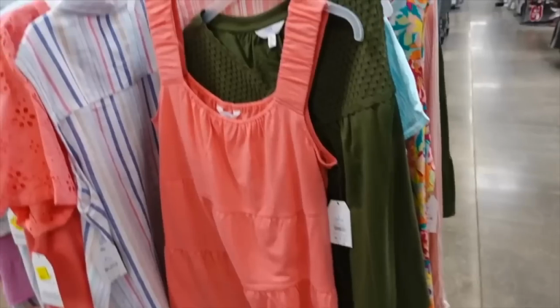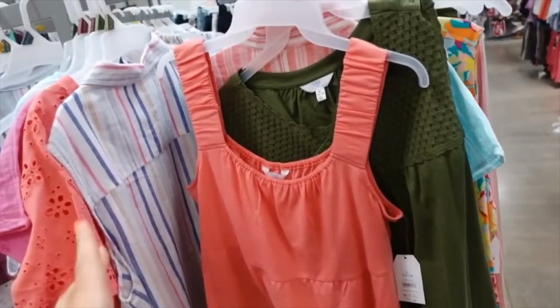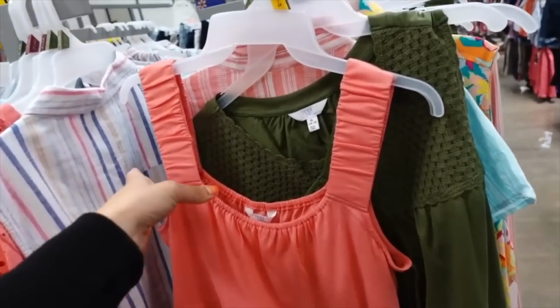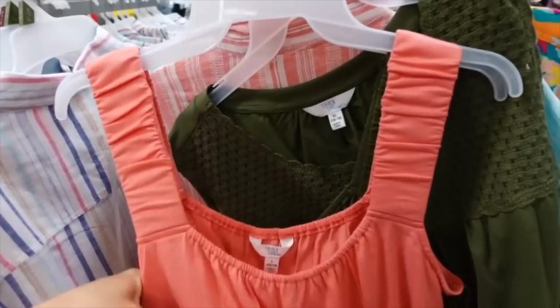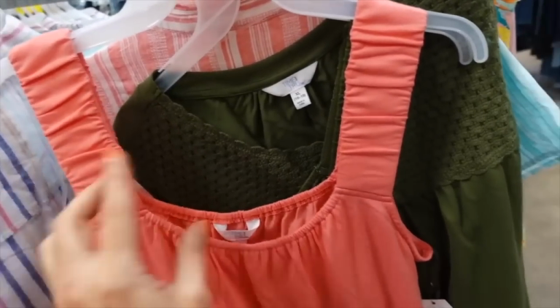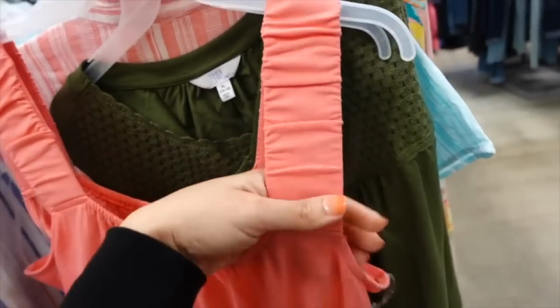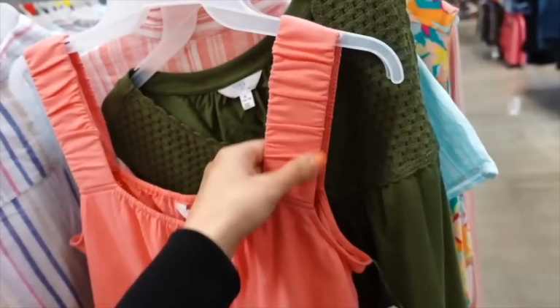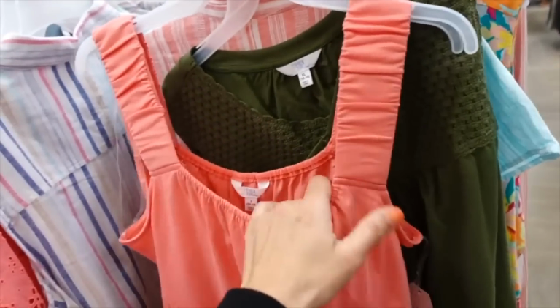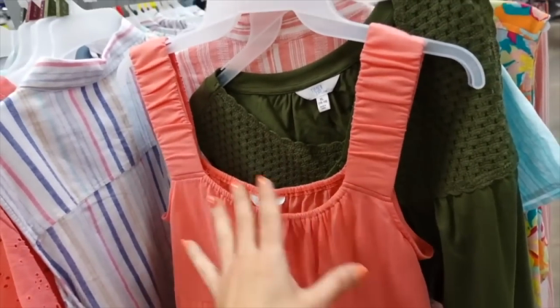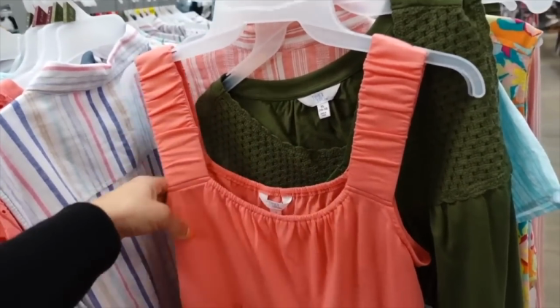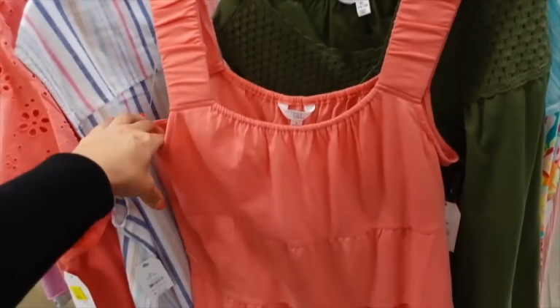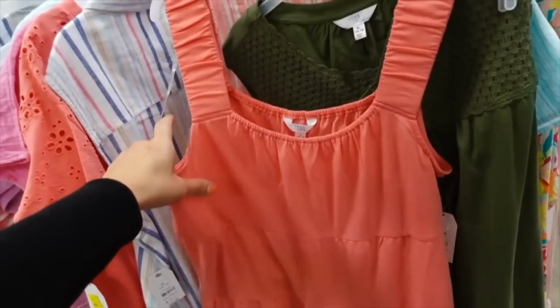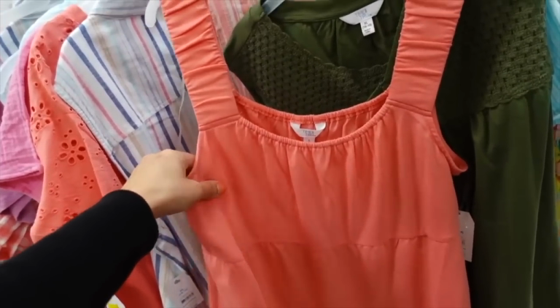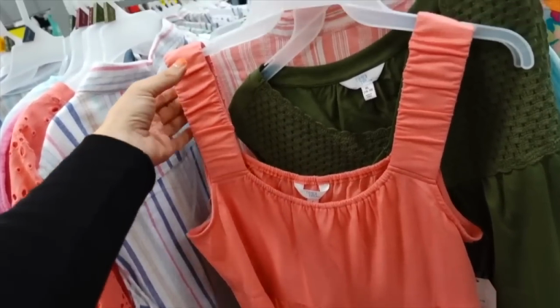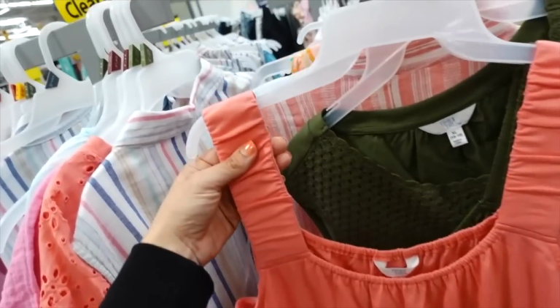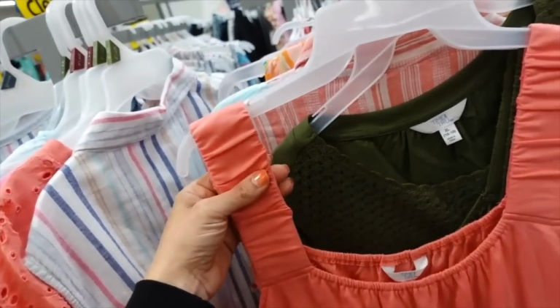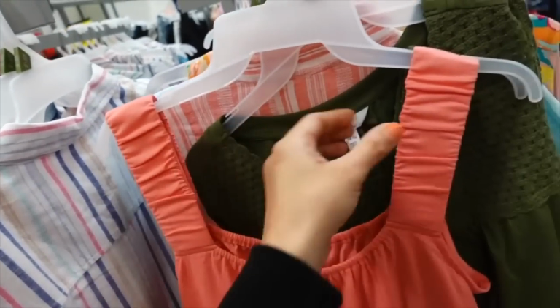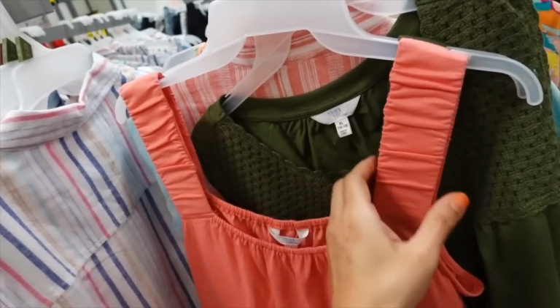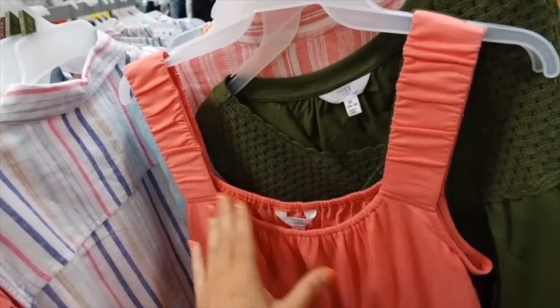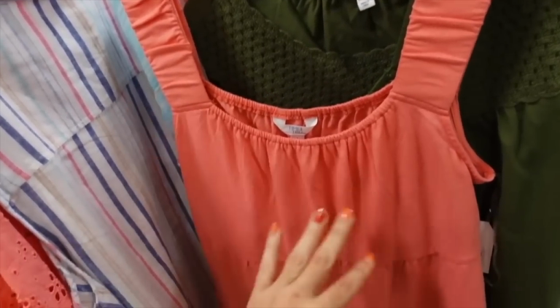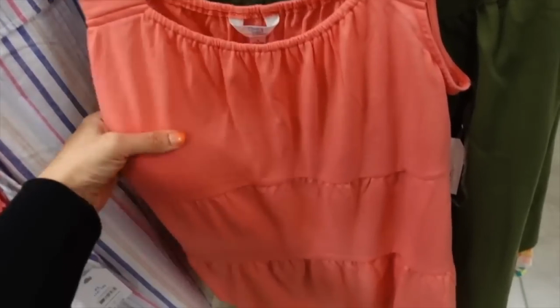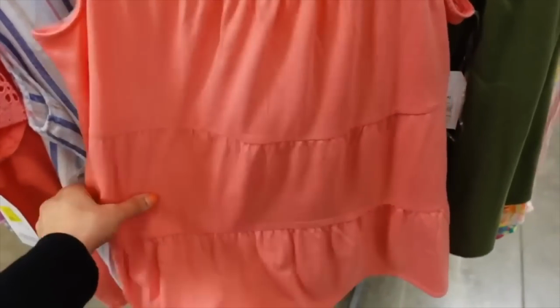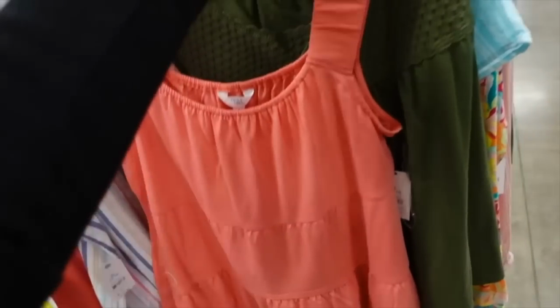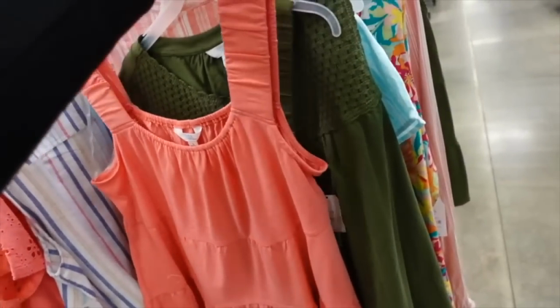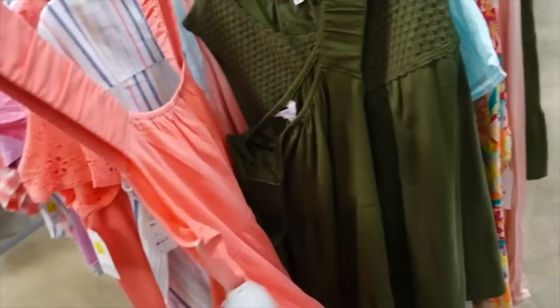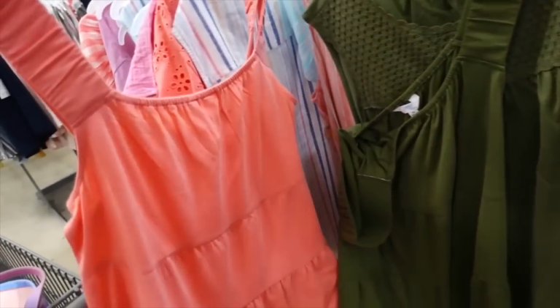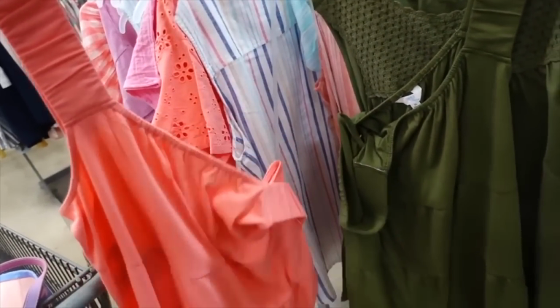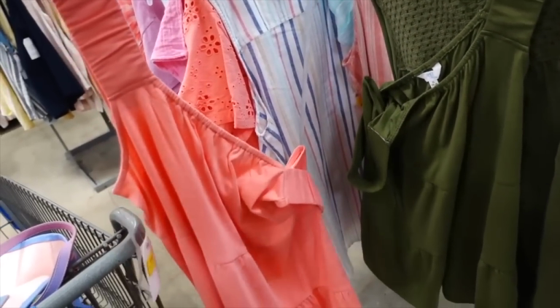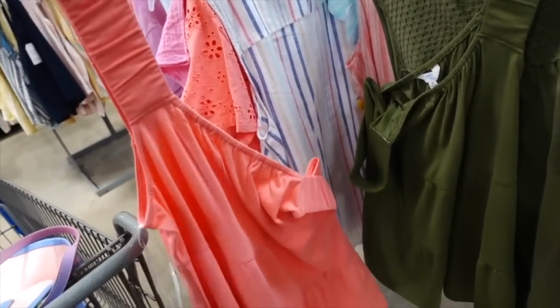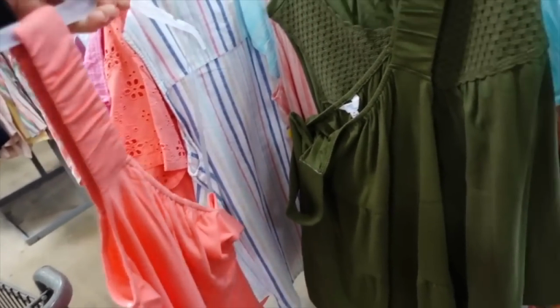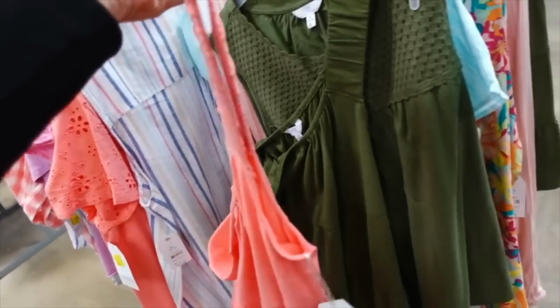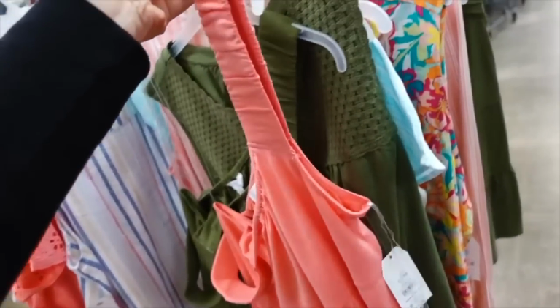Tiered tops are so good — I just shared them in my last haul. They're so nice and stretchy and really easy to dress up or down. They have an elastic strap that scoops down with tiers all the way down and are nice and flowy through the front and the back. In the coral it also comes in green.